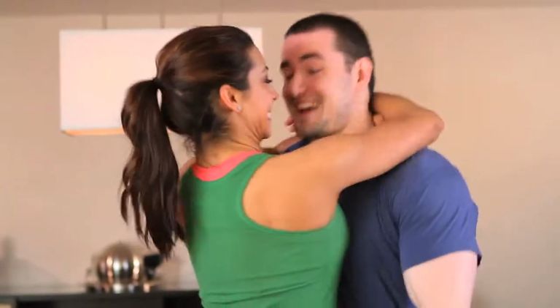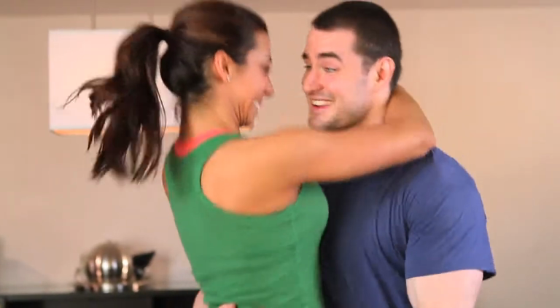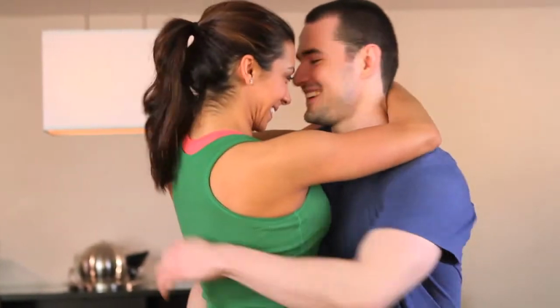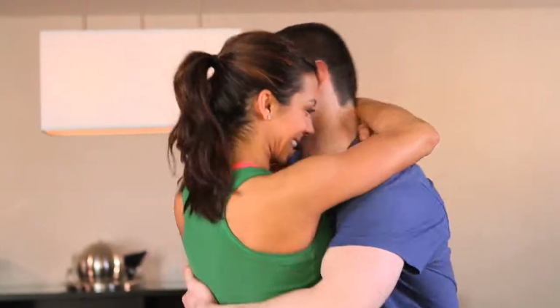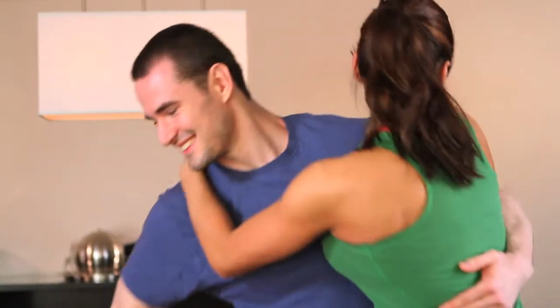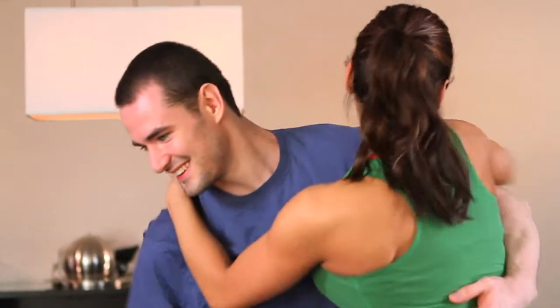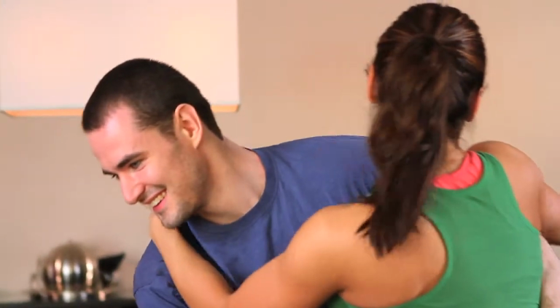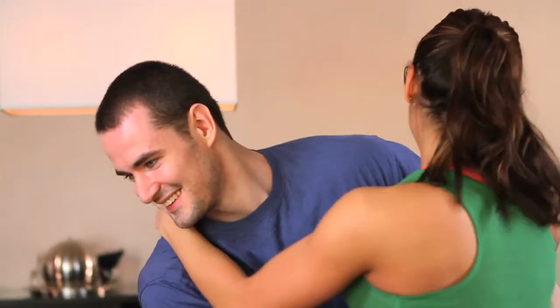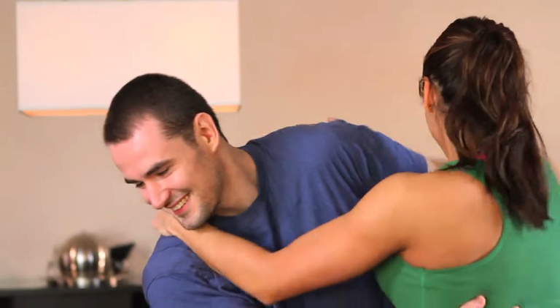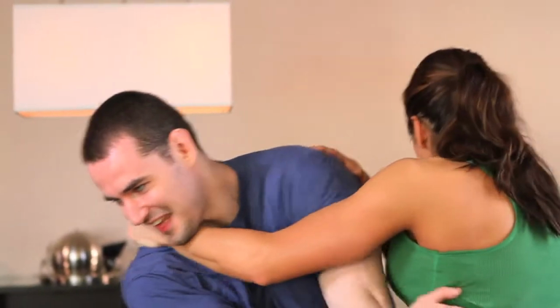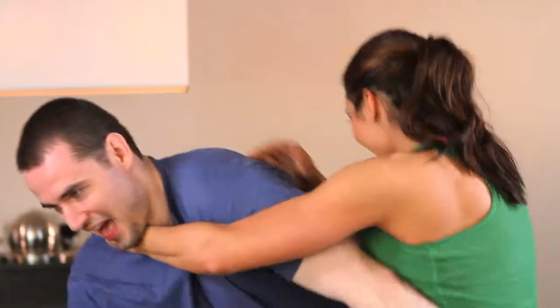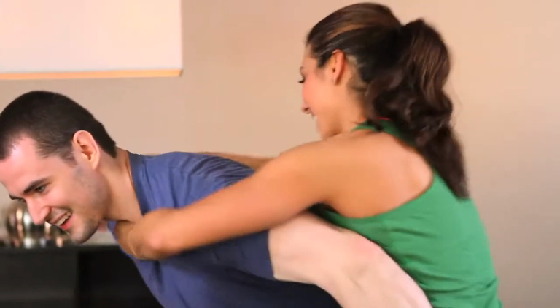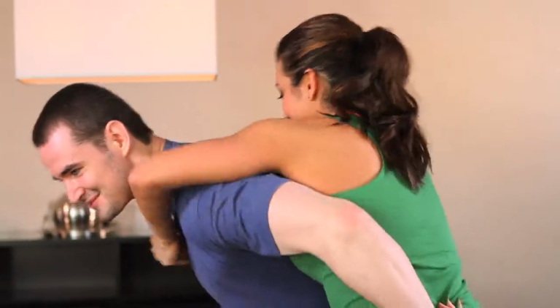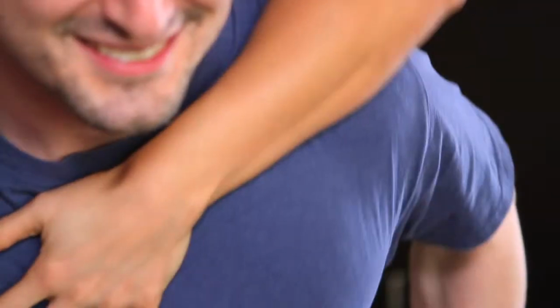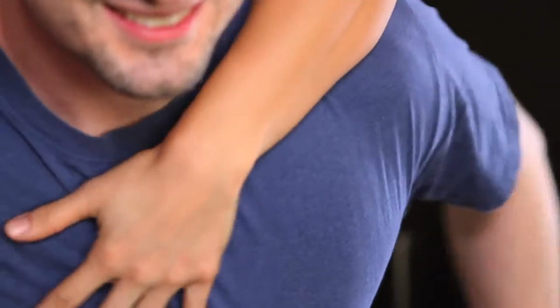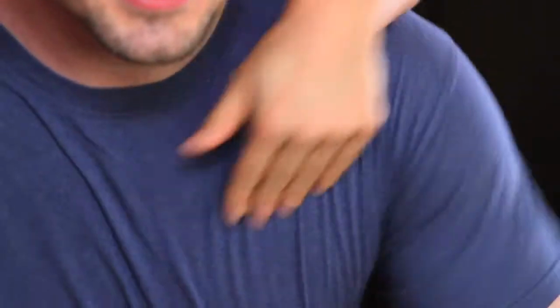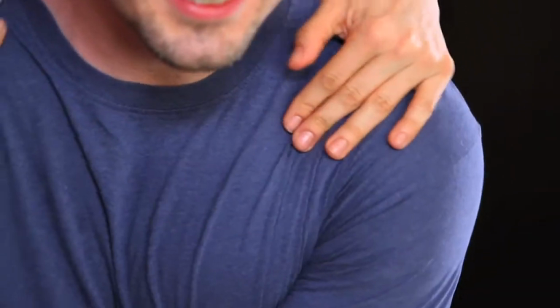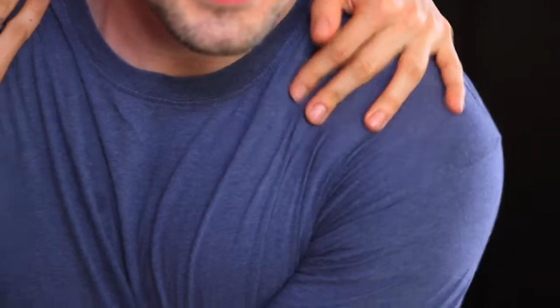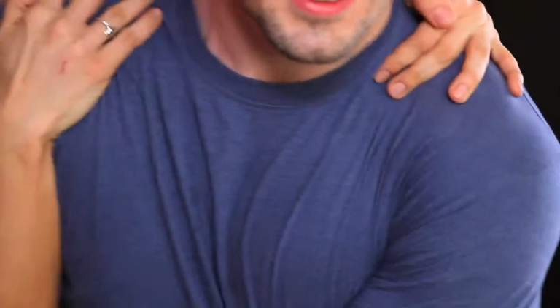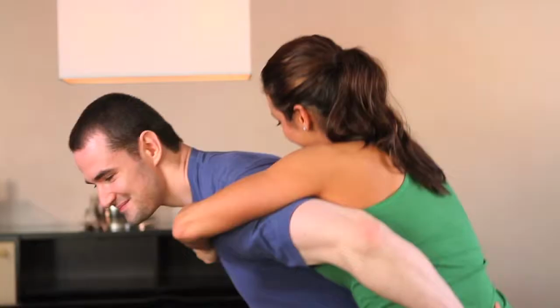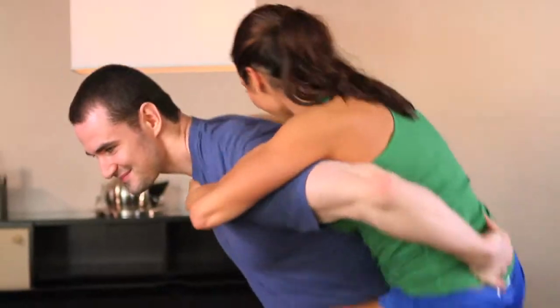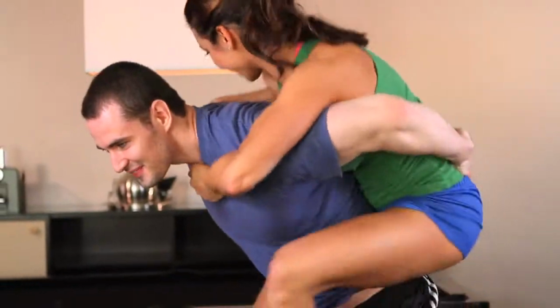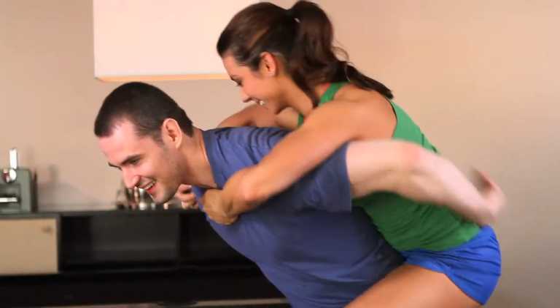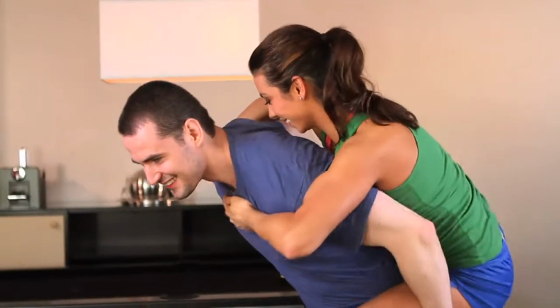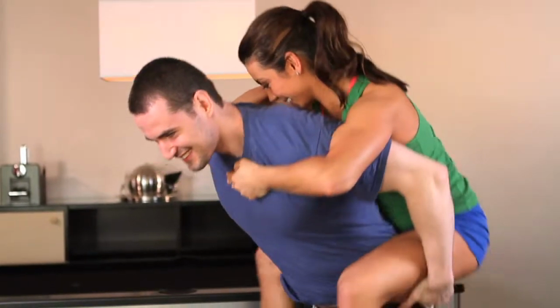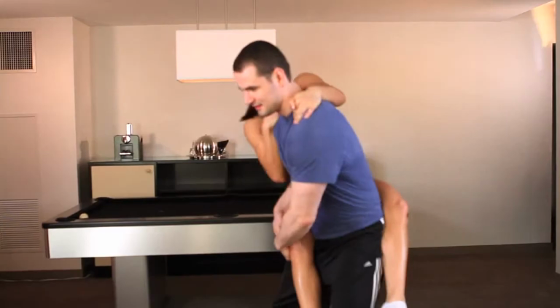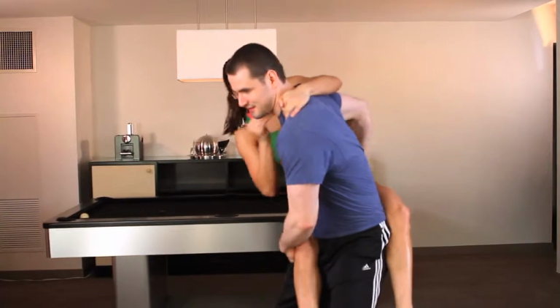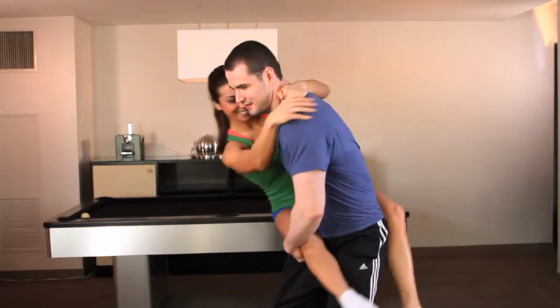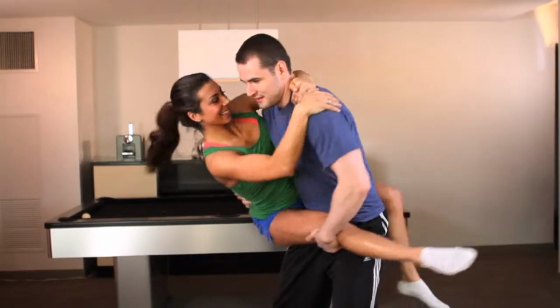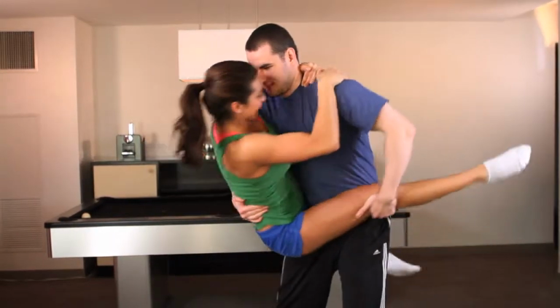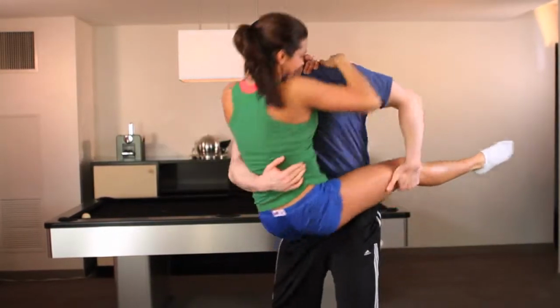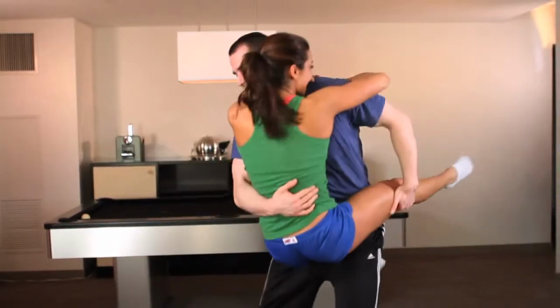At your own speed, begin climbing around his body without letting your feet touch the floor. Make as many revolutions as you can in one direction, then take a breath and begin climbing in the opposite direction.